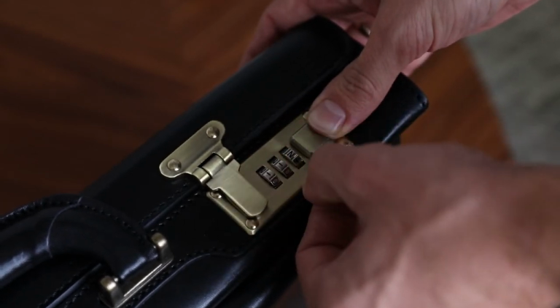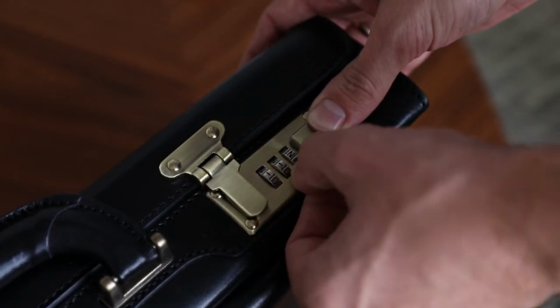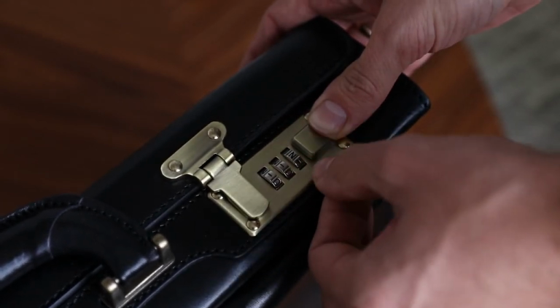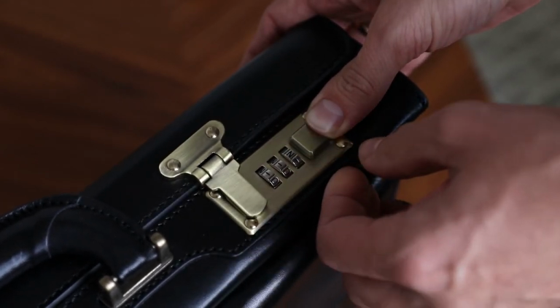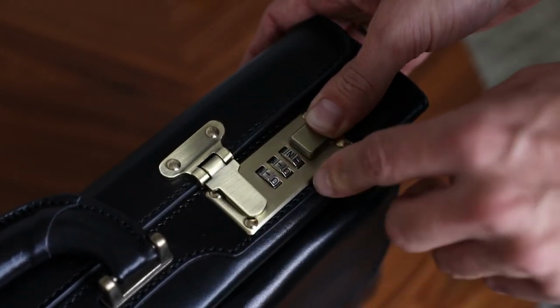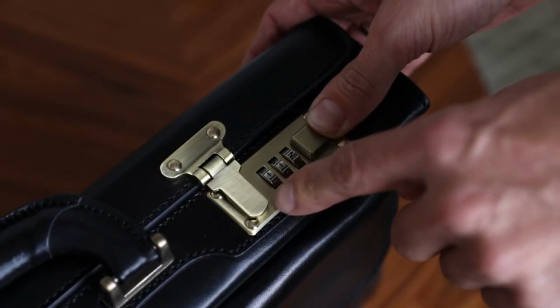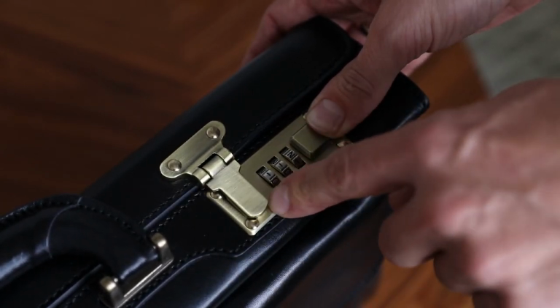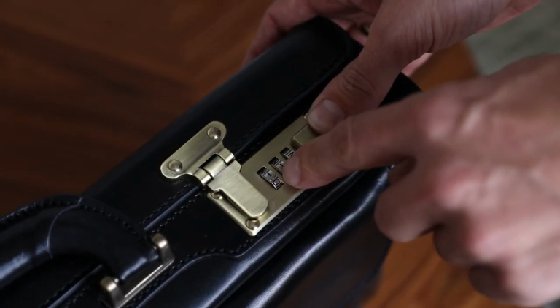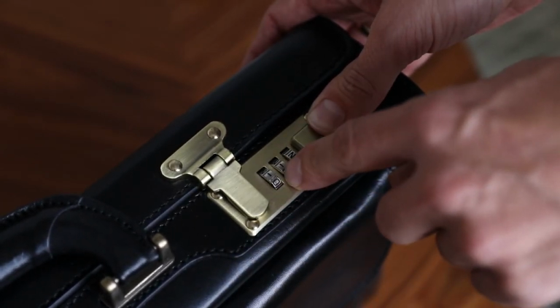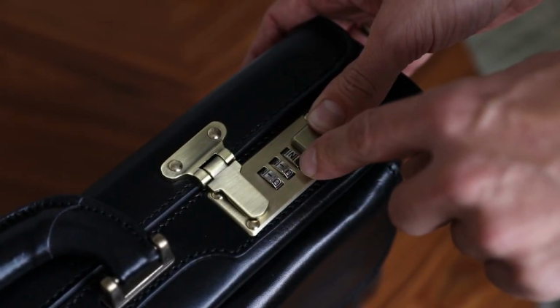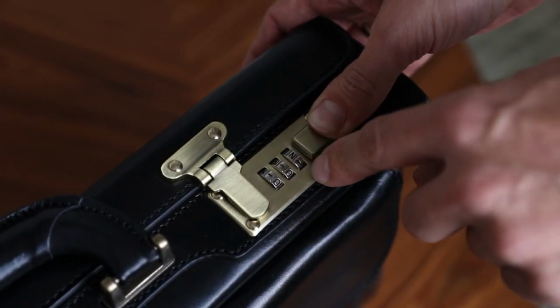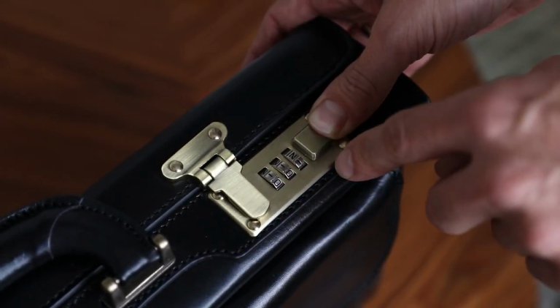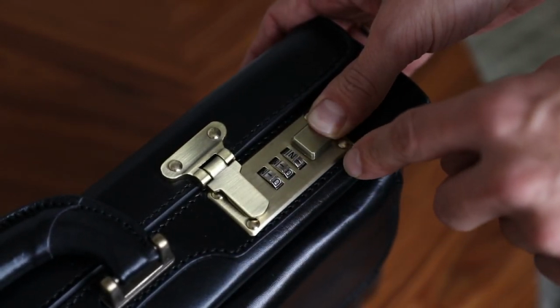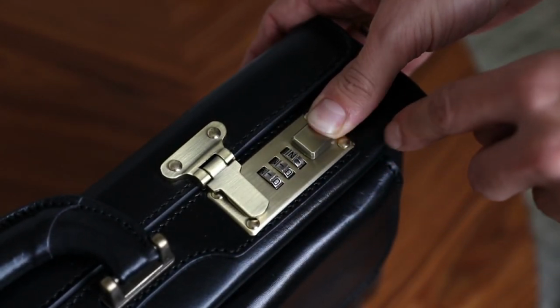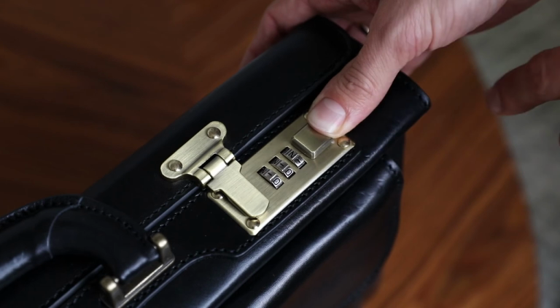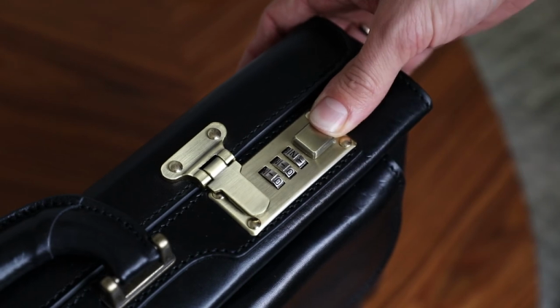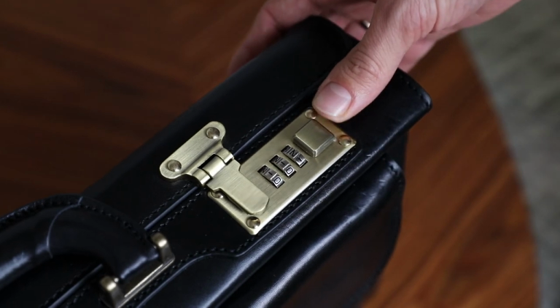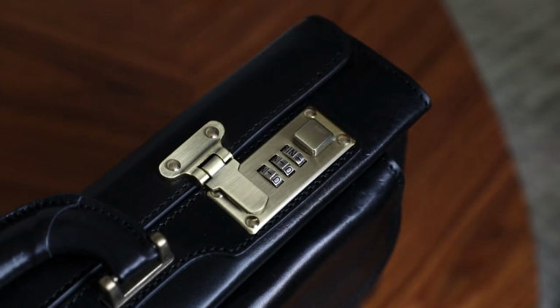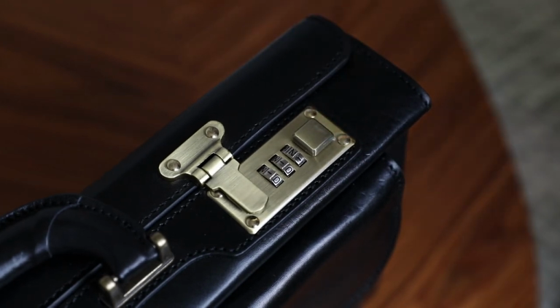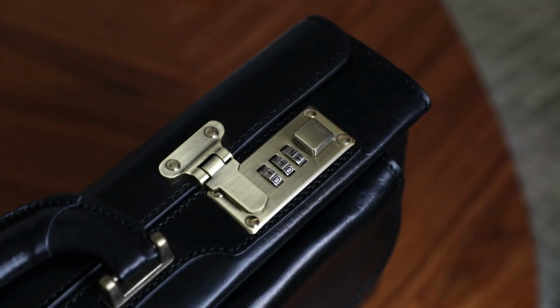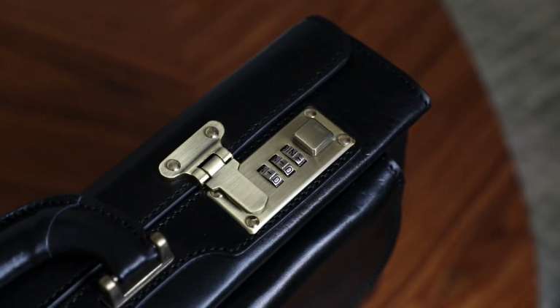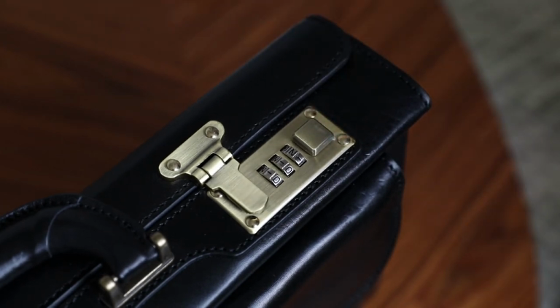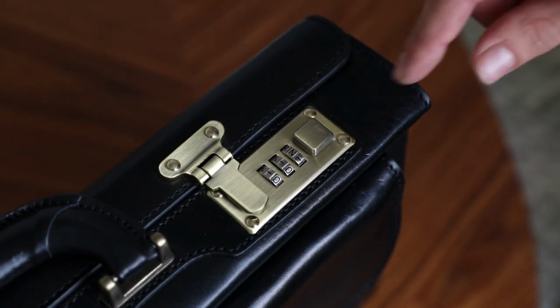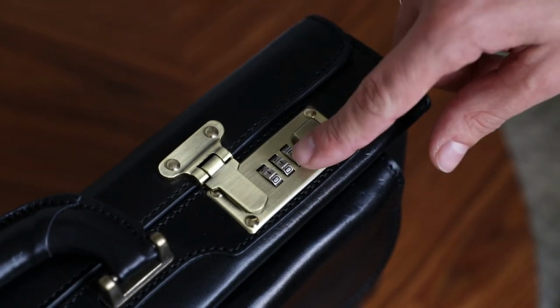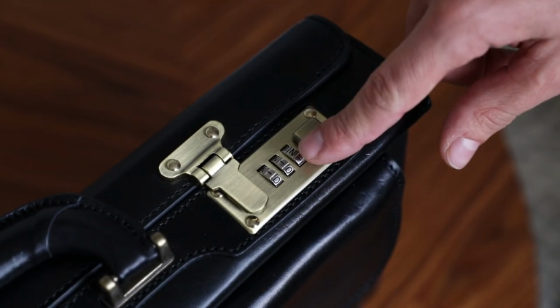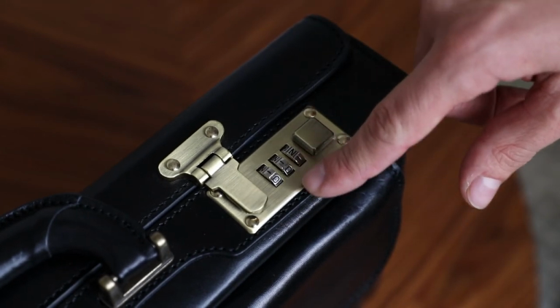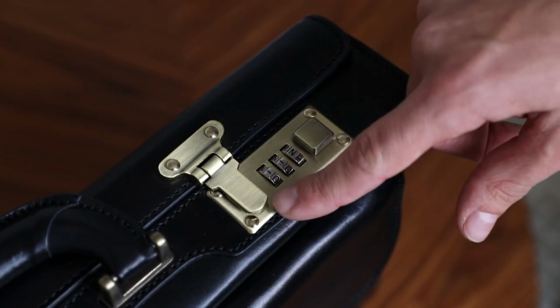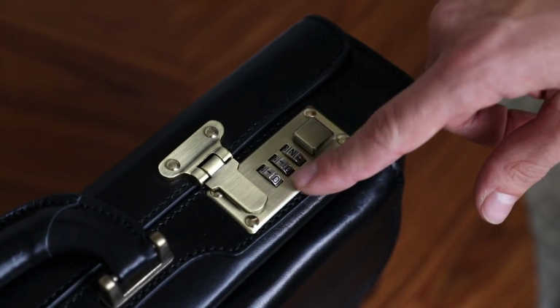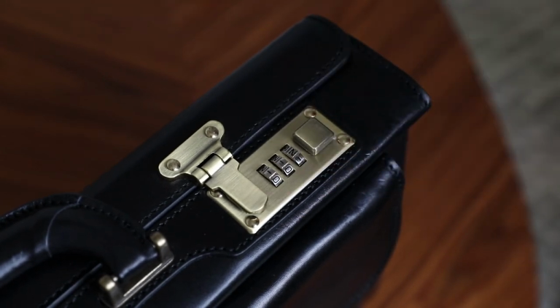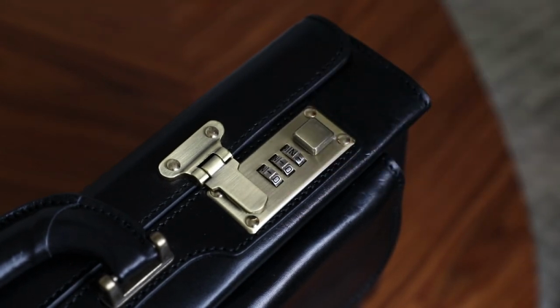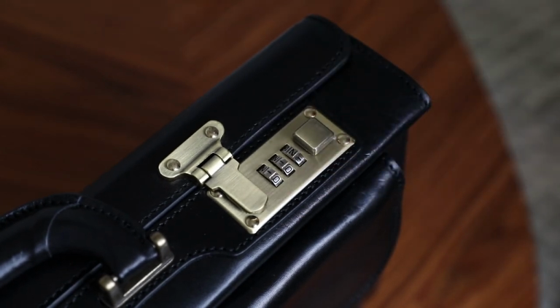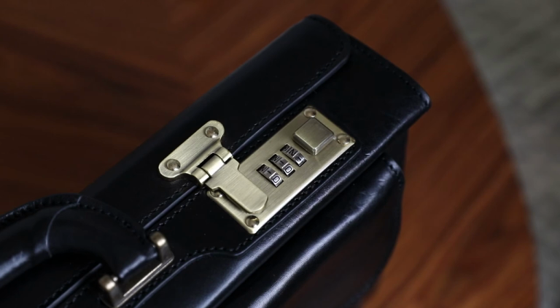I will change it to 112, and now release the opening mechanism — and now your new code is this. That's it.